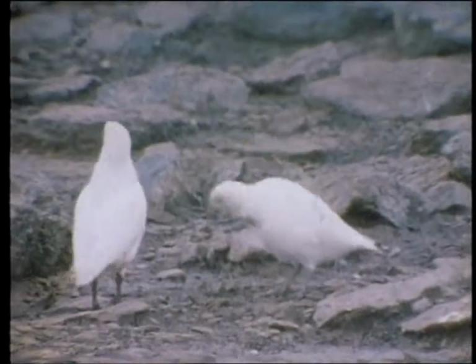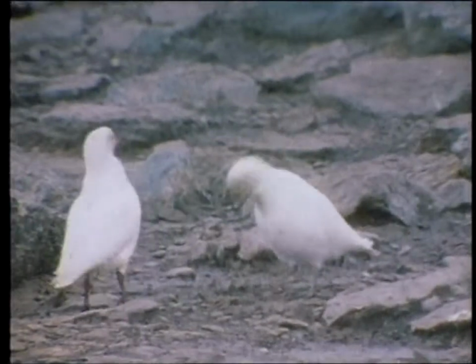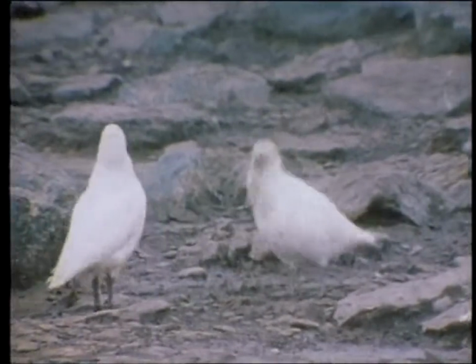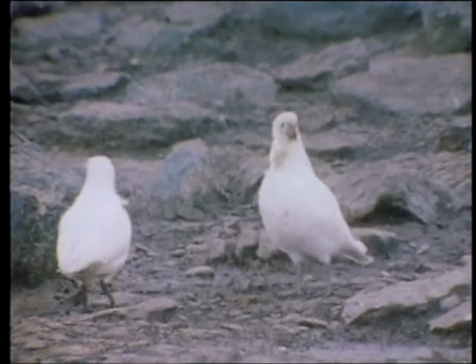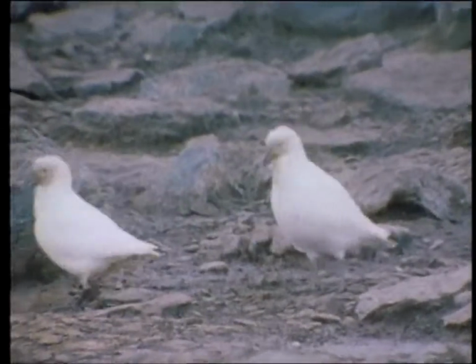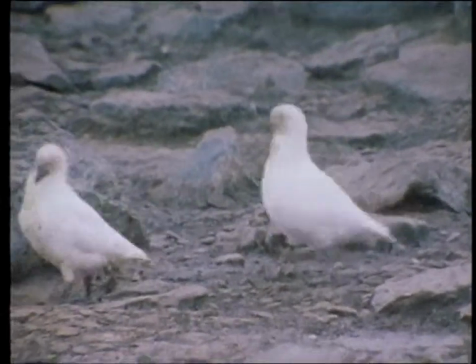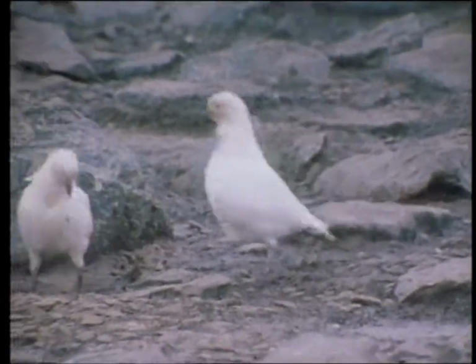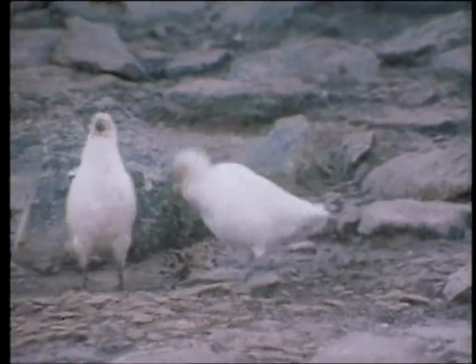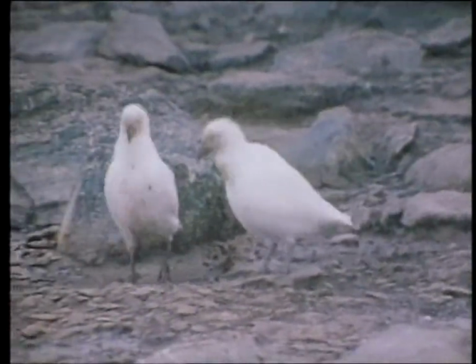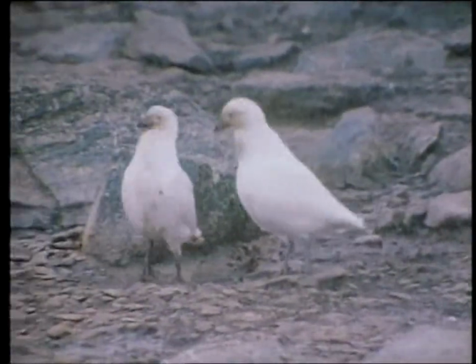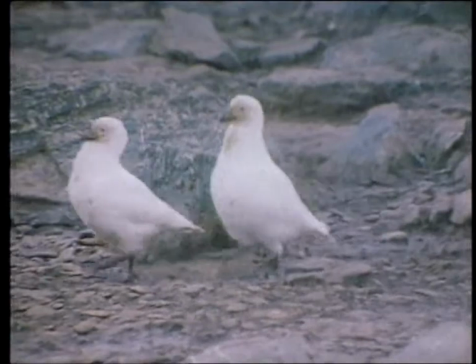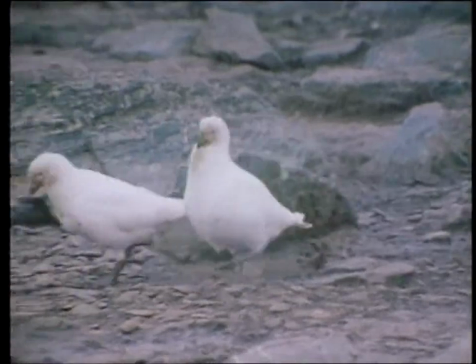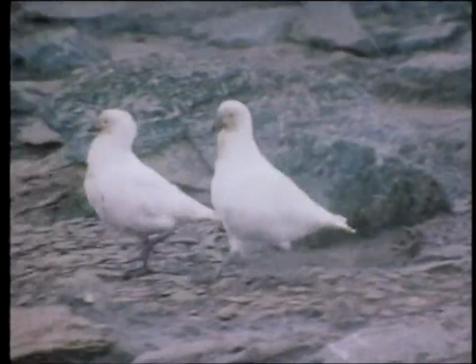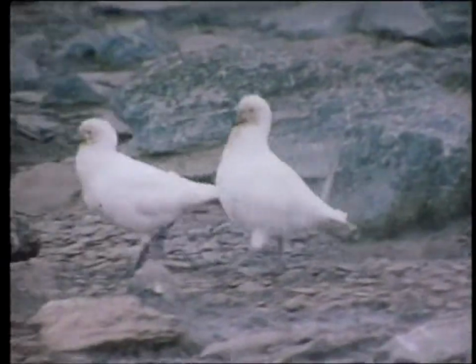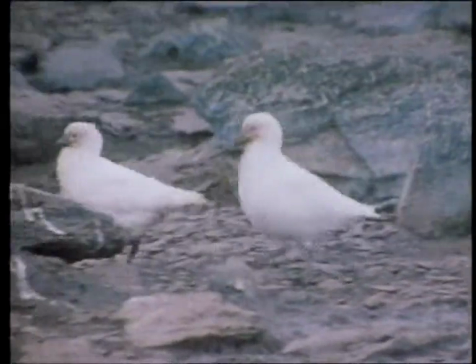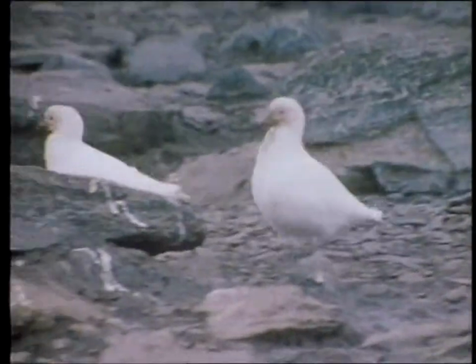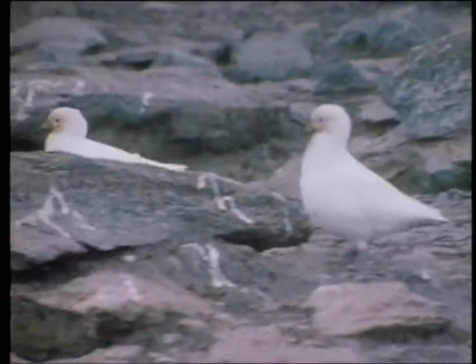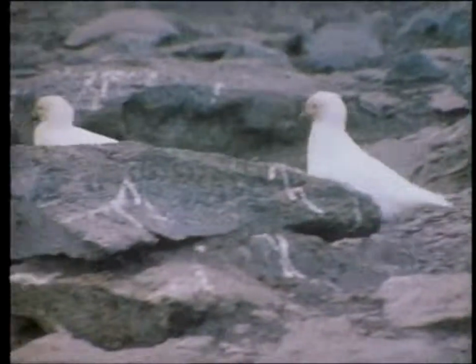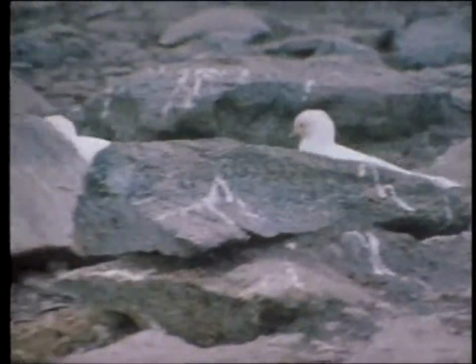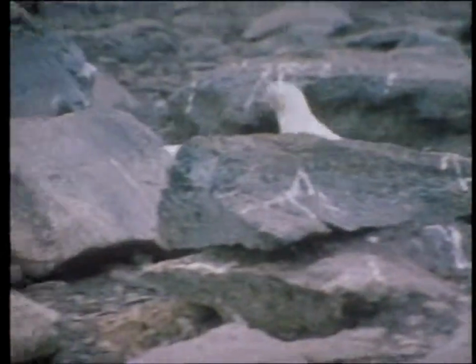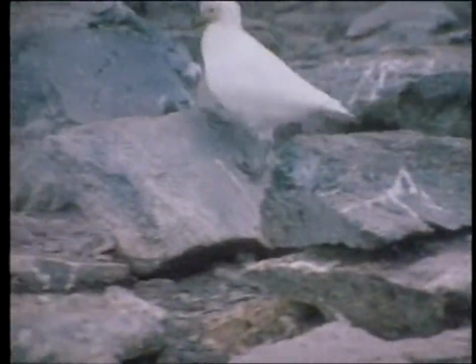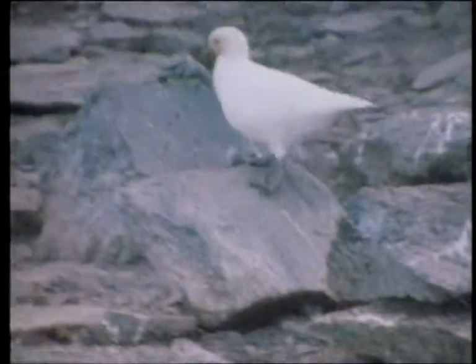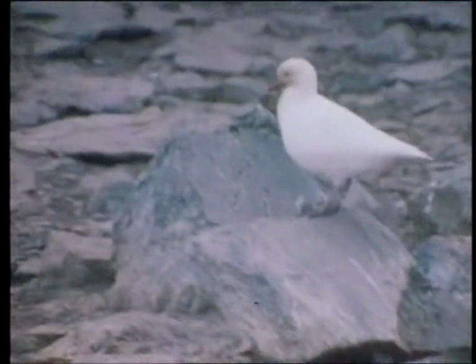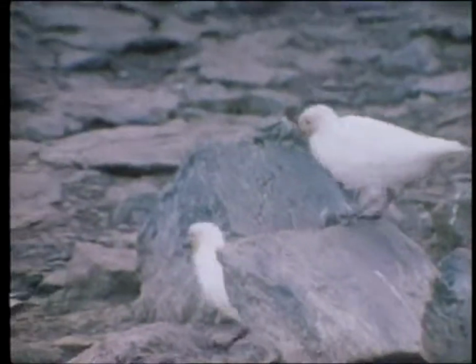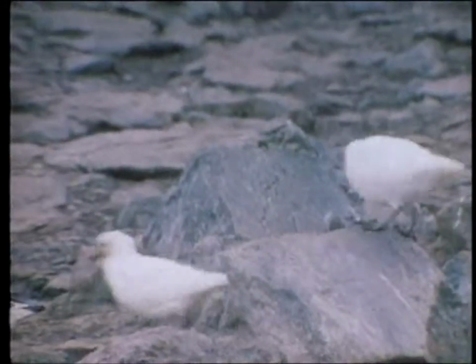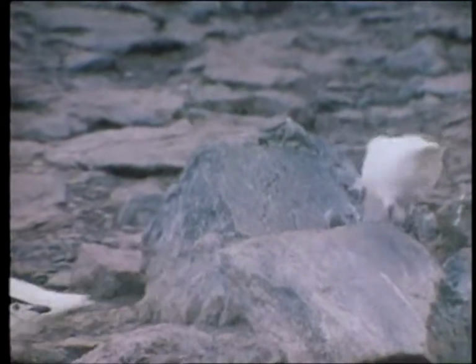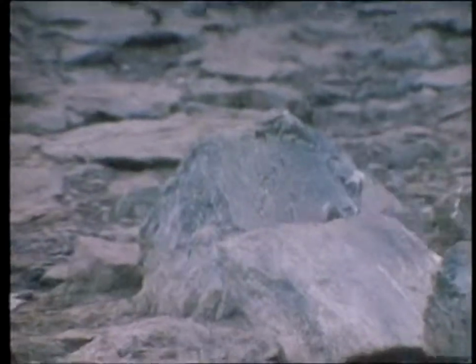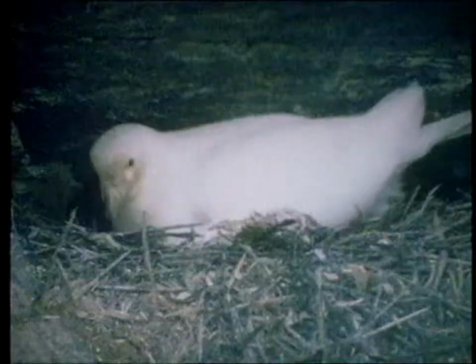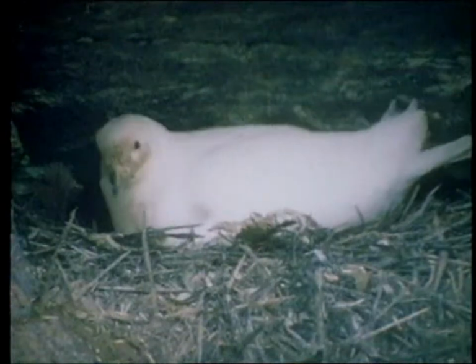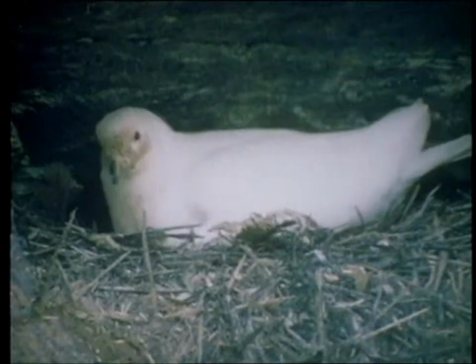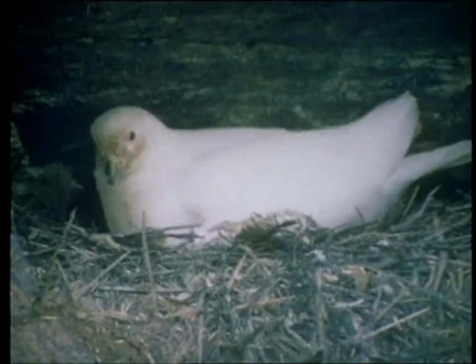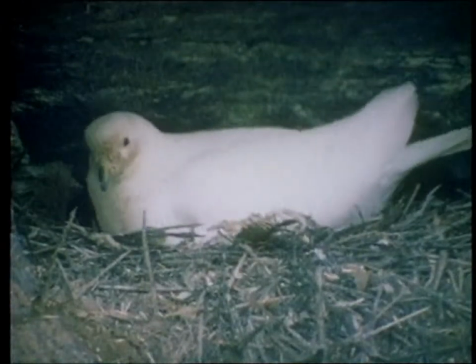These sheathbill birds are a bit of a bother for the penguins, as they will eat practically anything. But they are still accepted and are living right in the midst of the tolerant penguins.